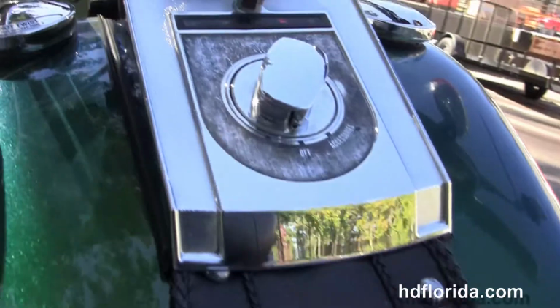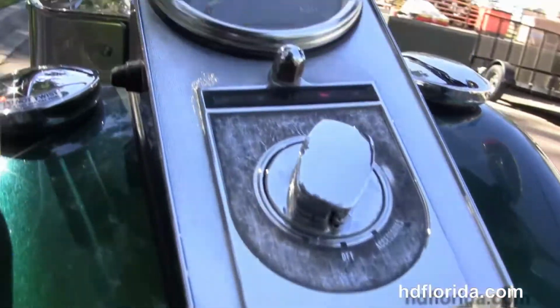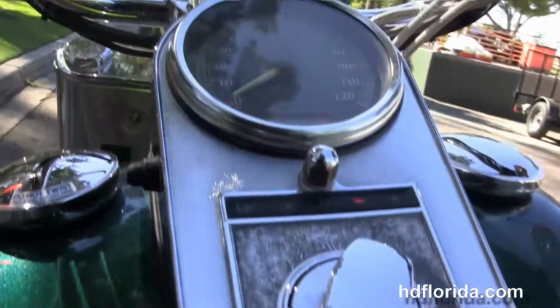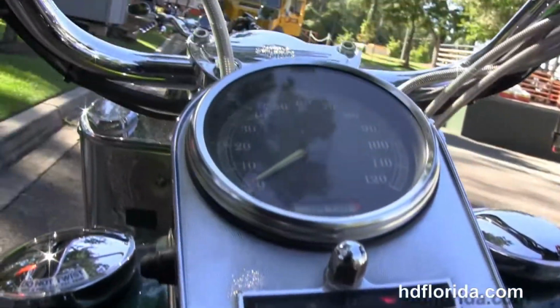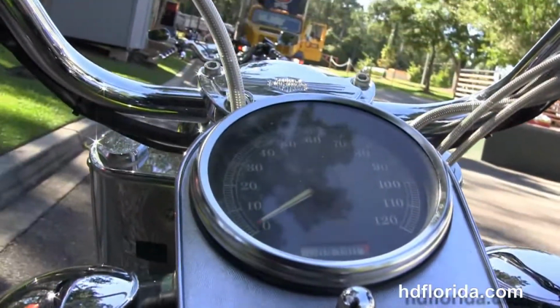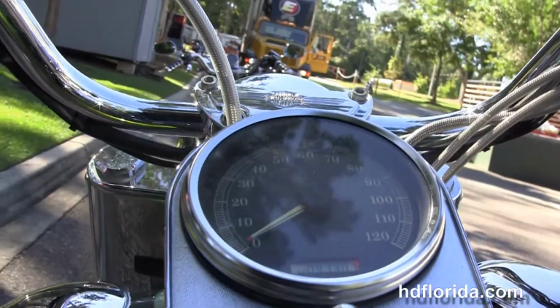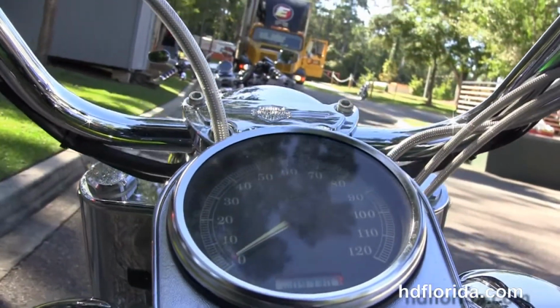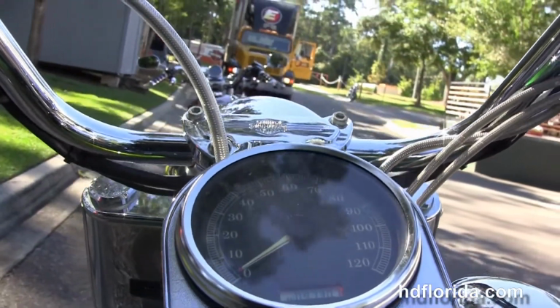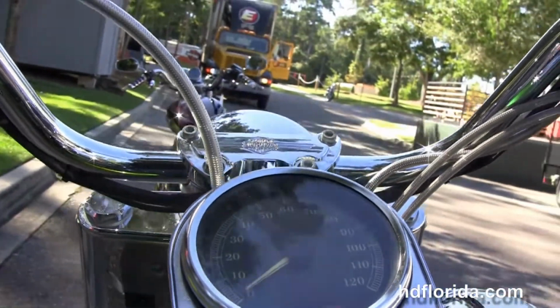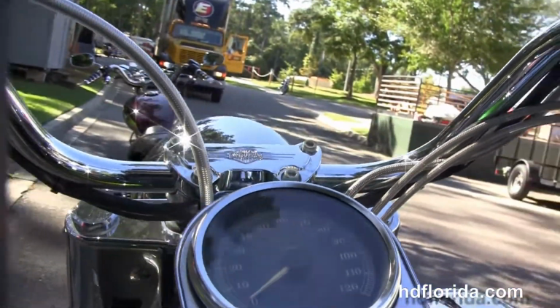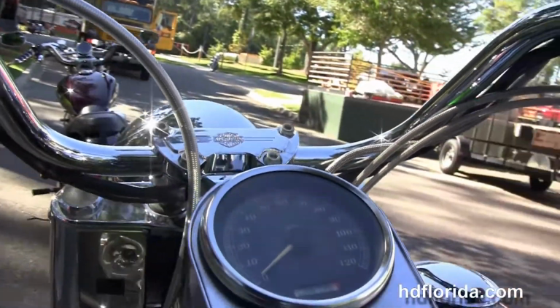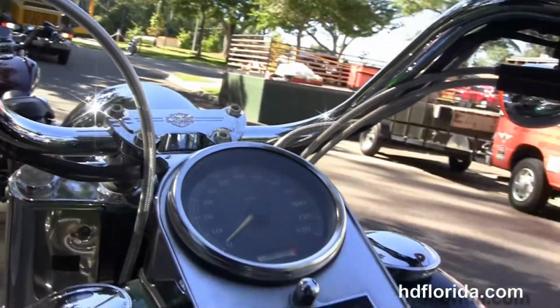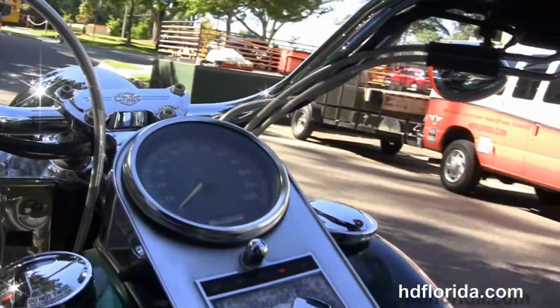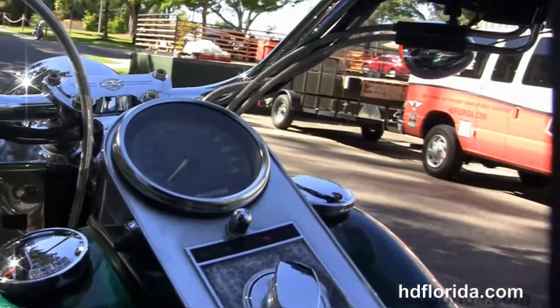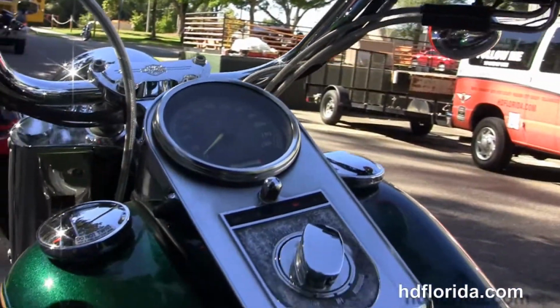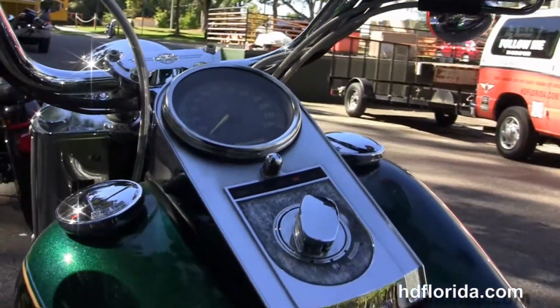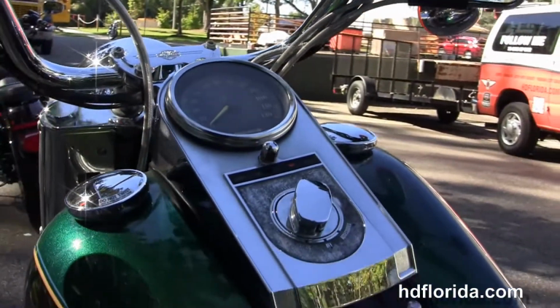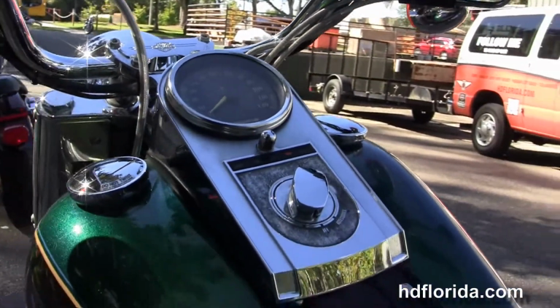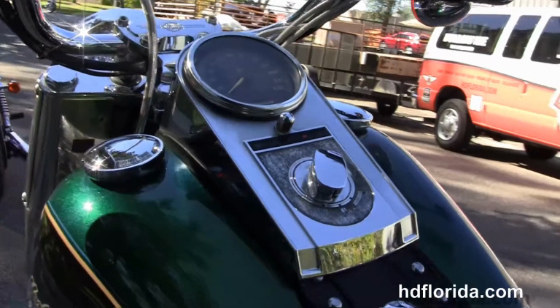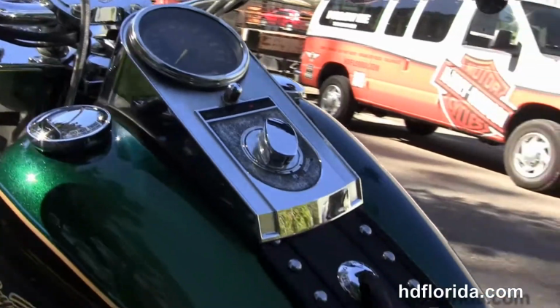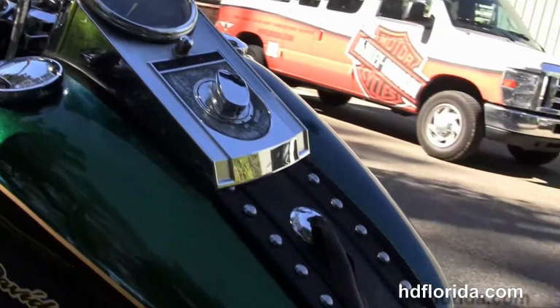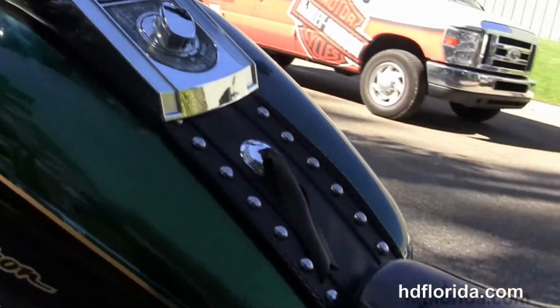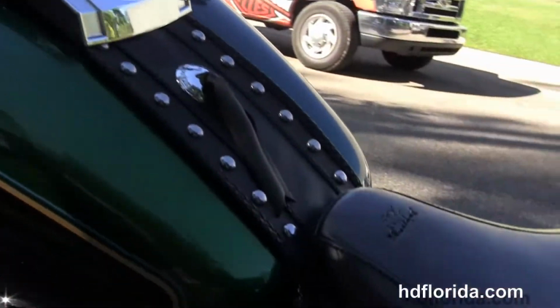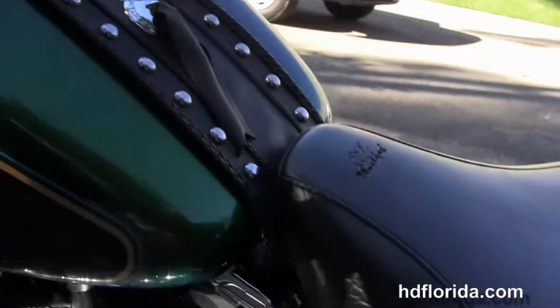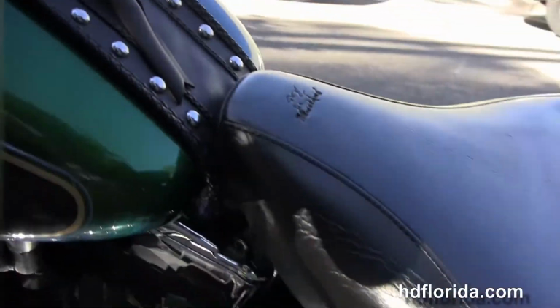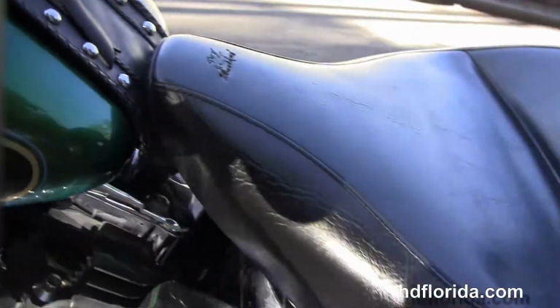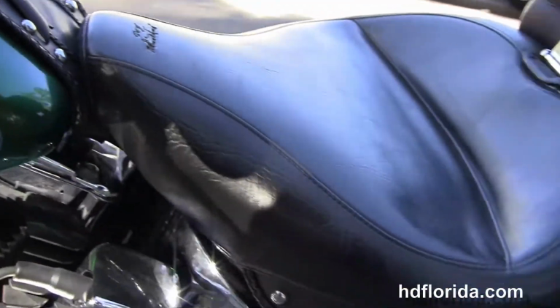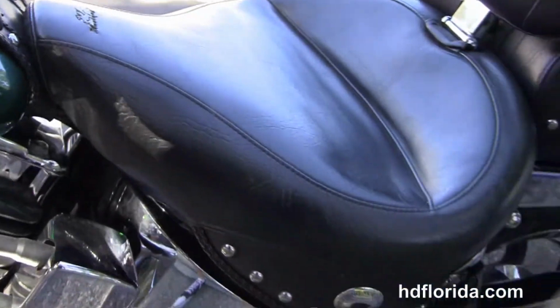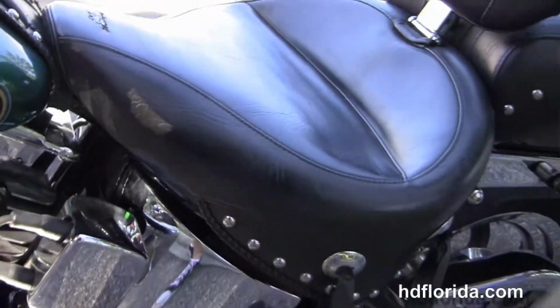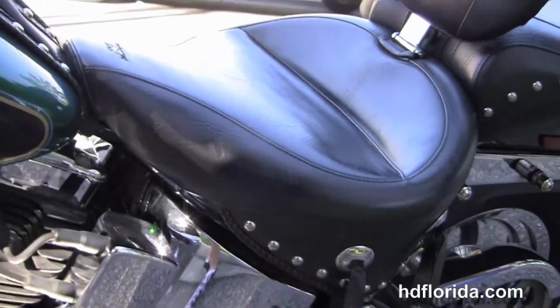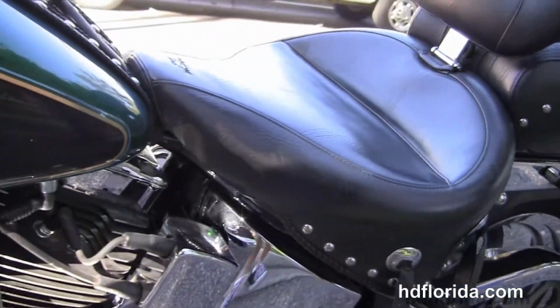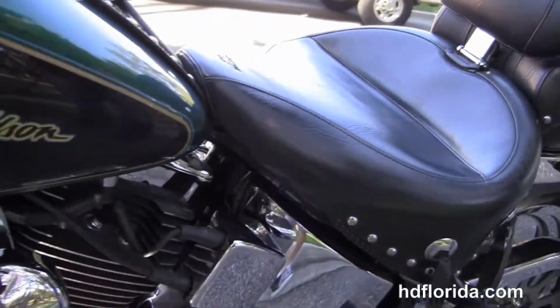The chrome instrument cluster, heritage style pull-back bars with braided cables, black levers, chrome mirrors, and upgraded grips.